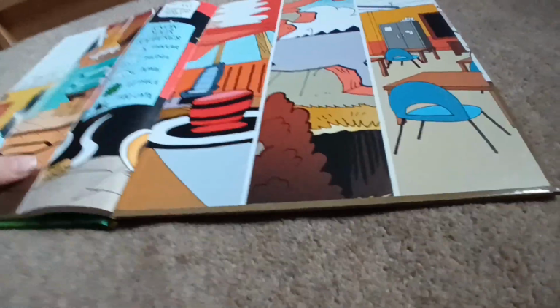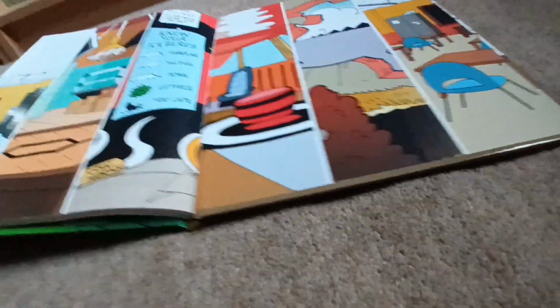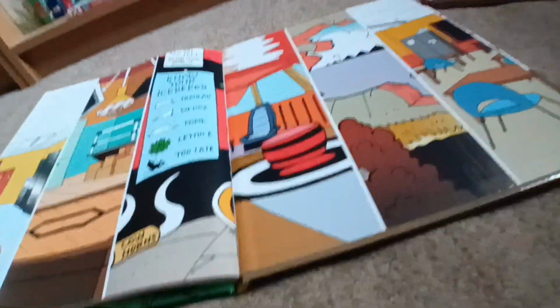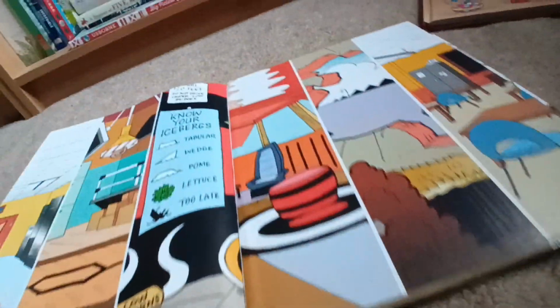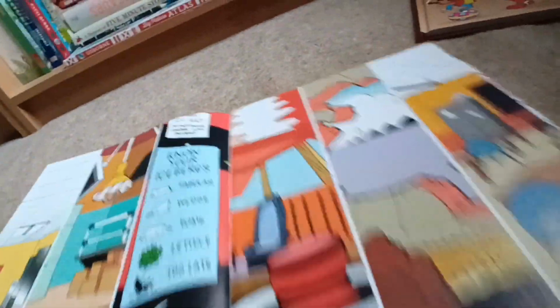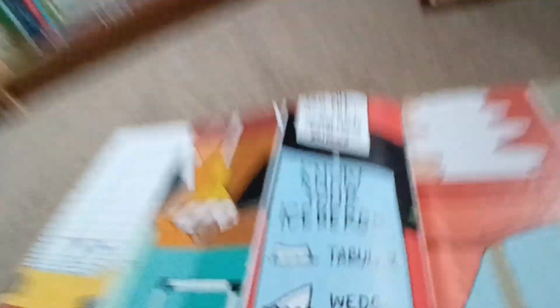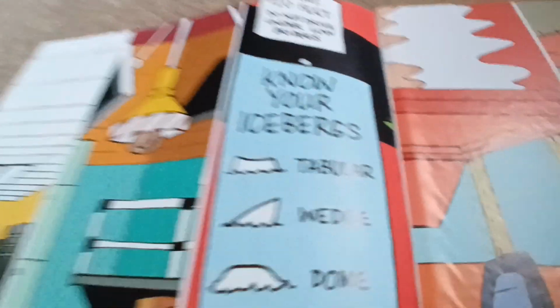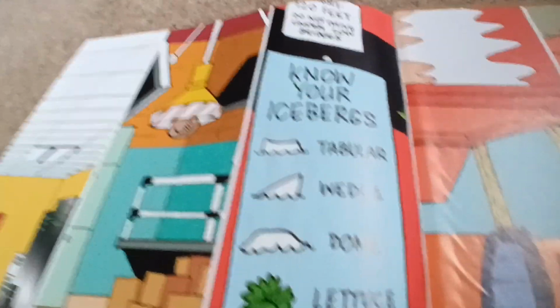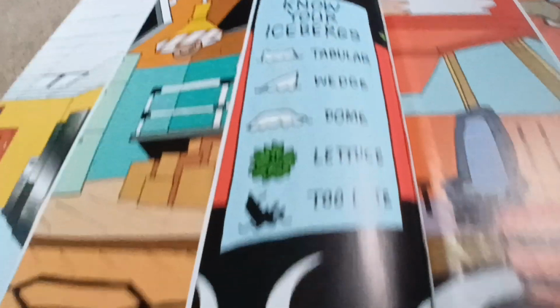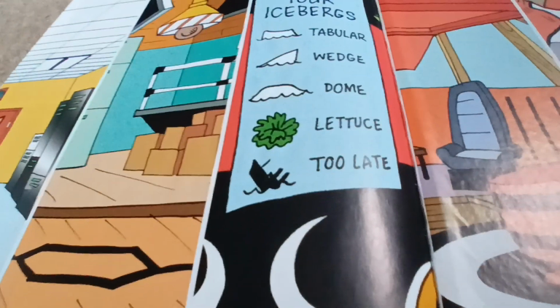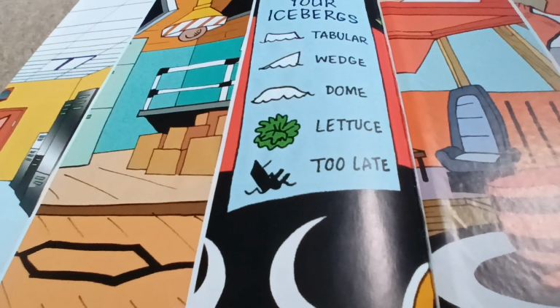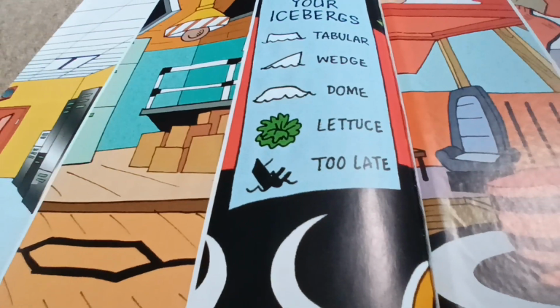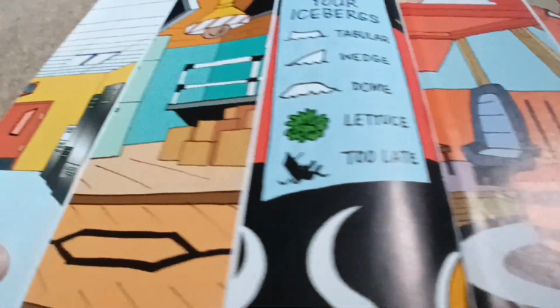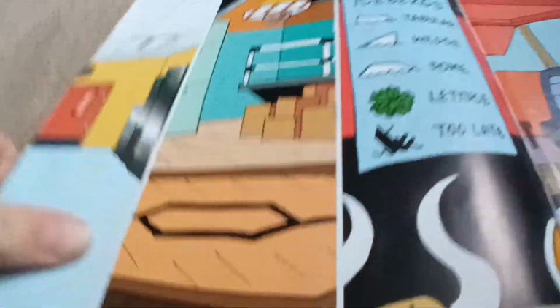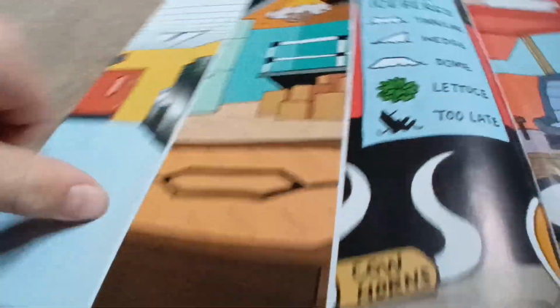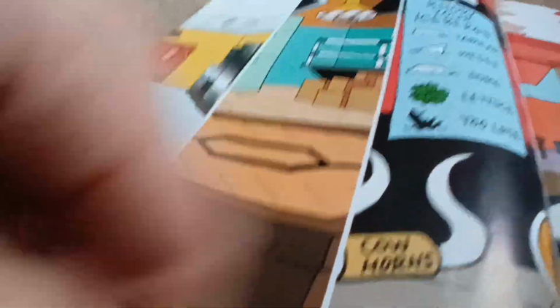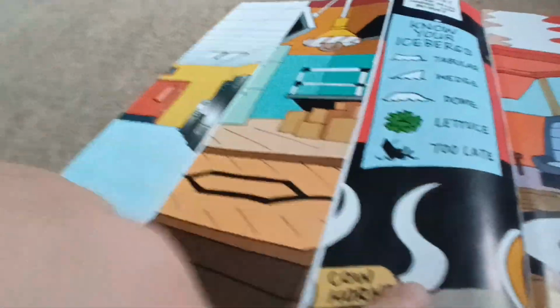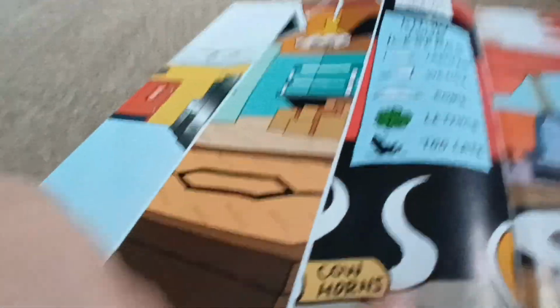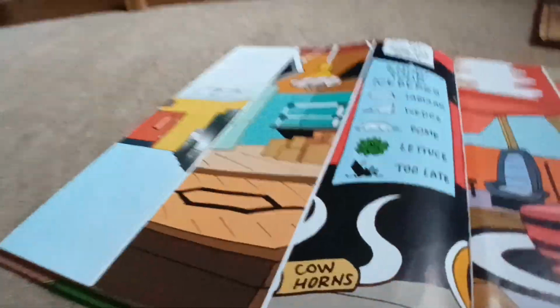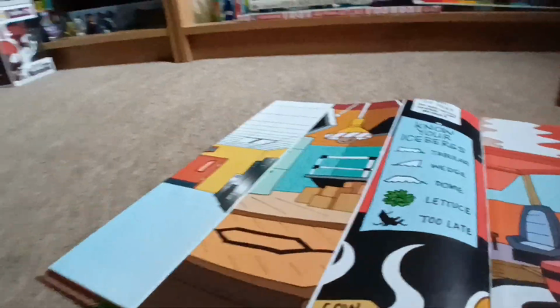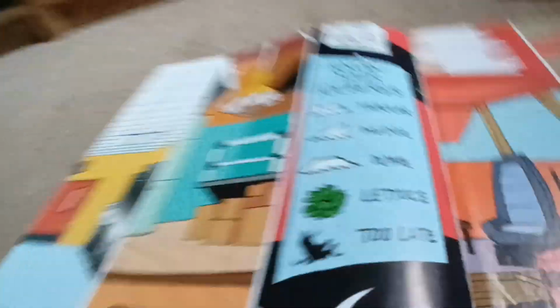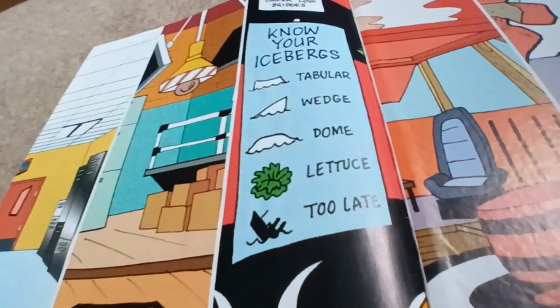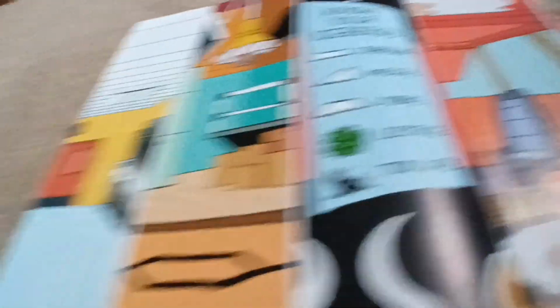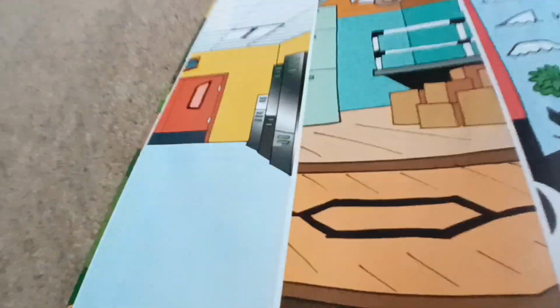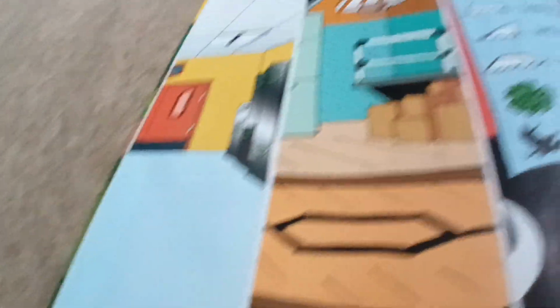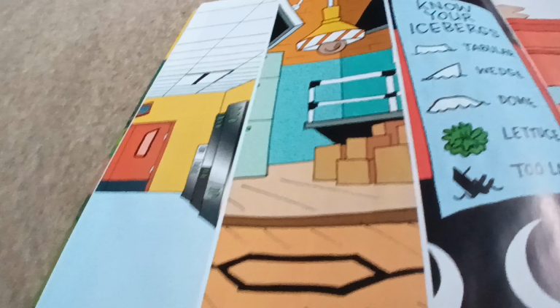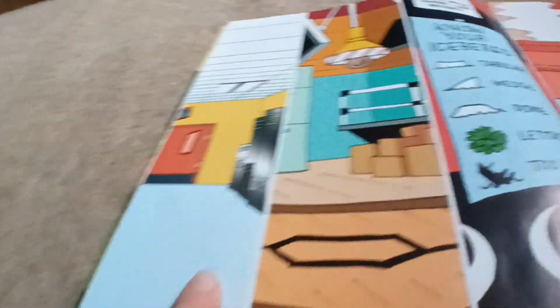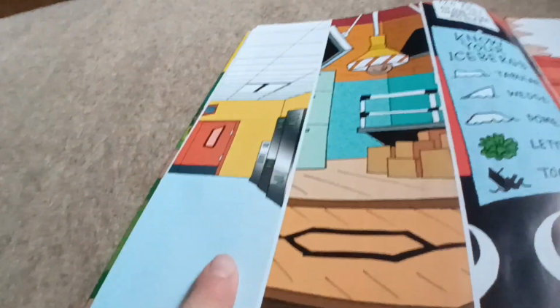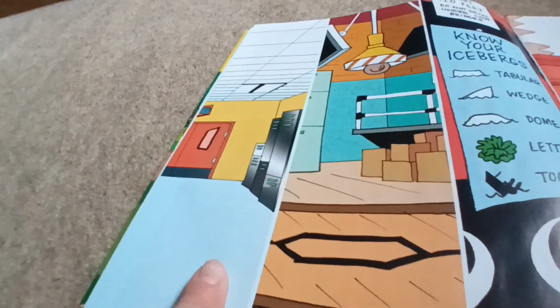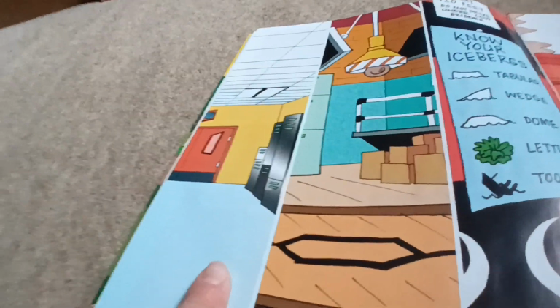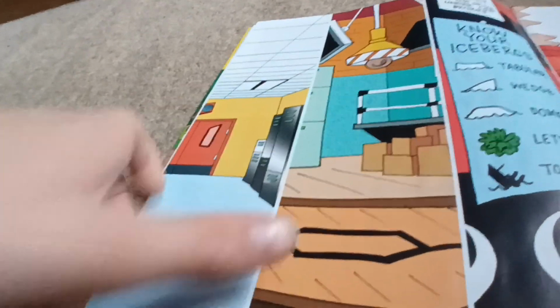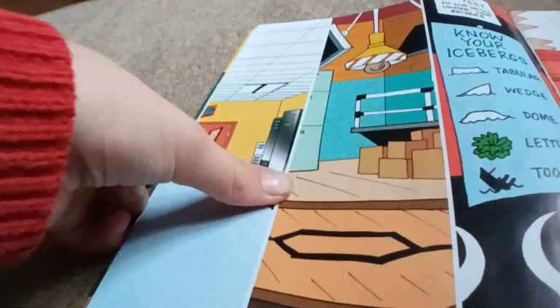Know your icebergs. Don't know what that is, don't know what that is, don't know what that is. And that's, I think, back in the school.